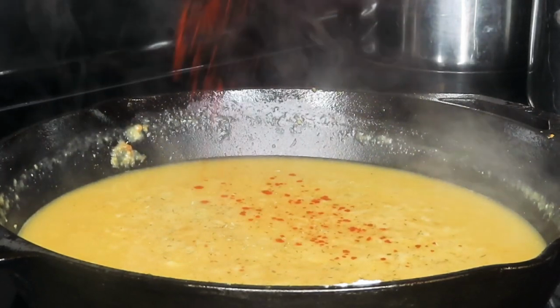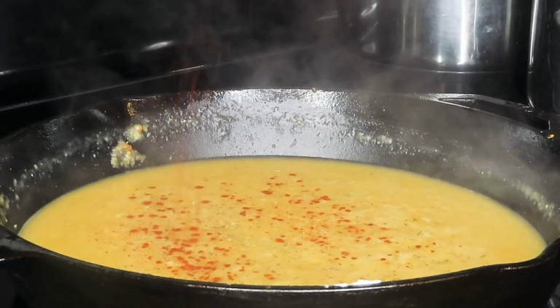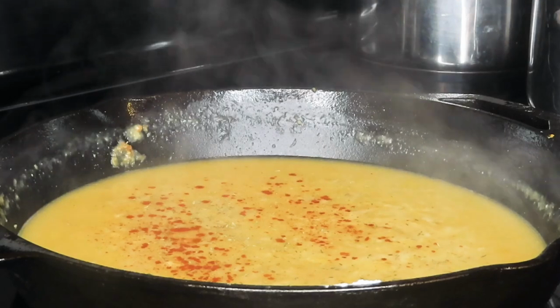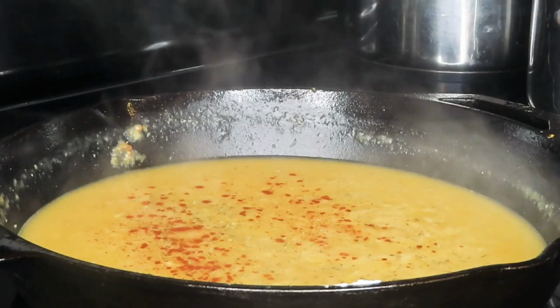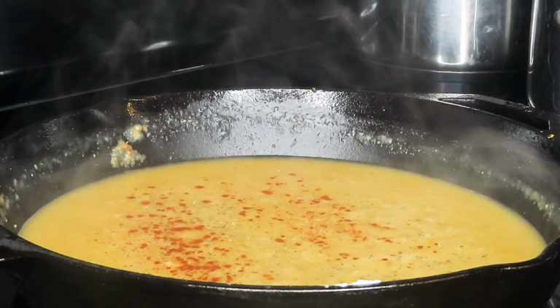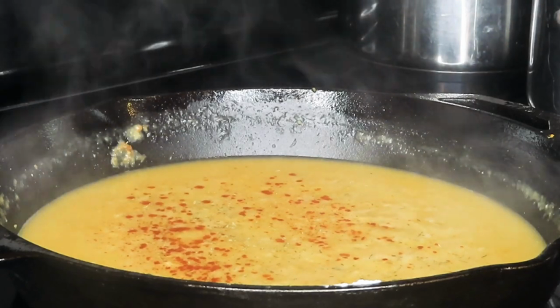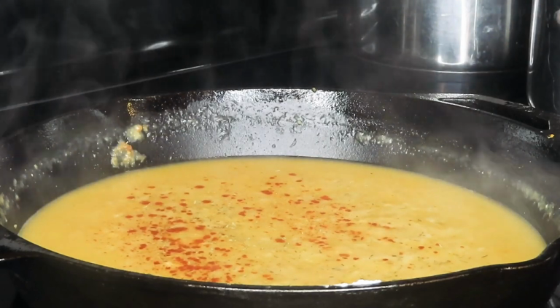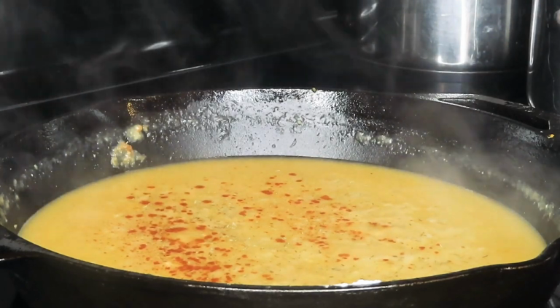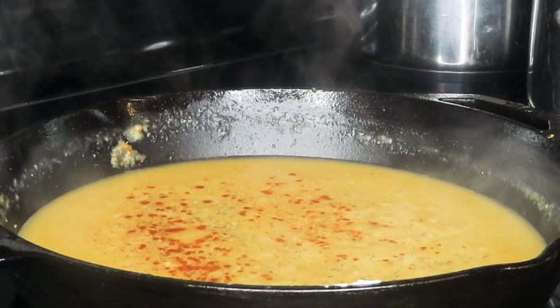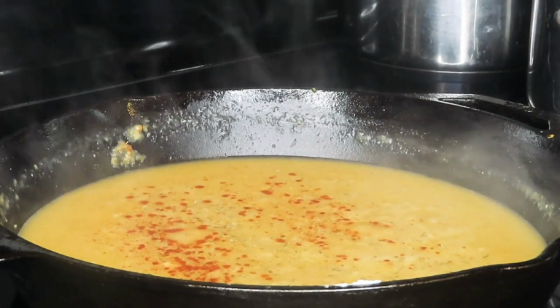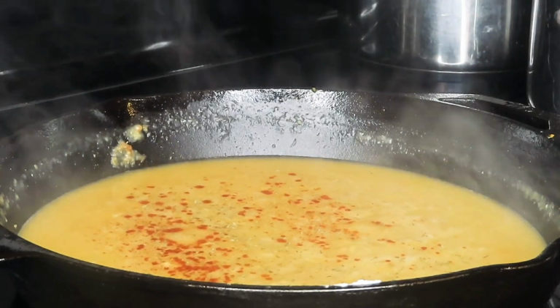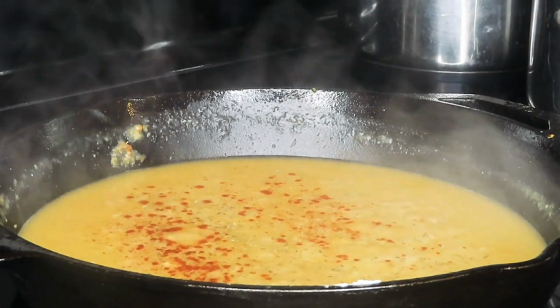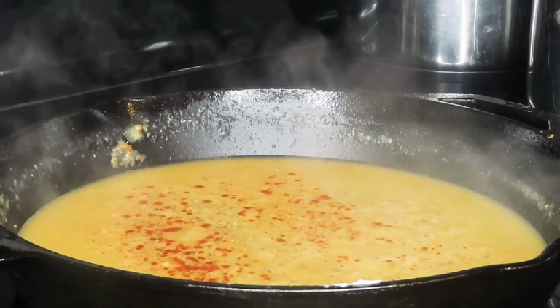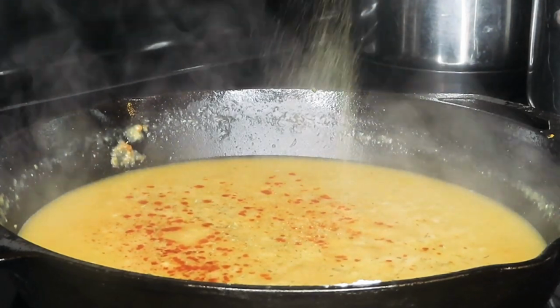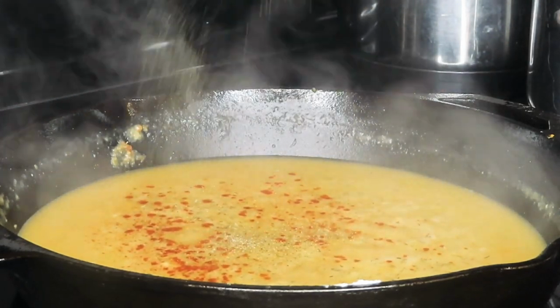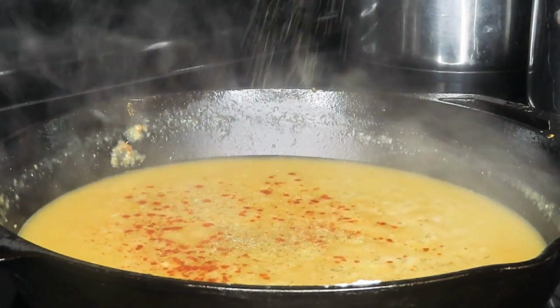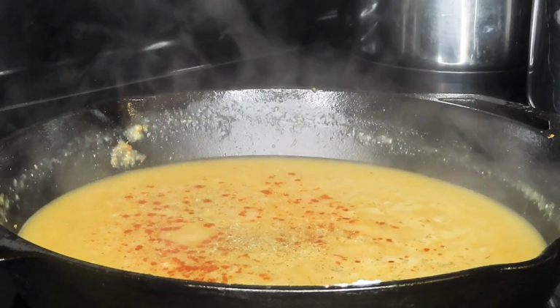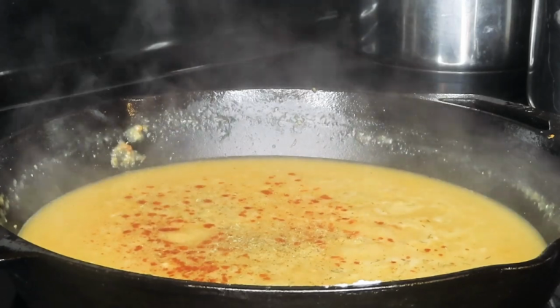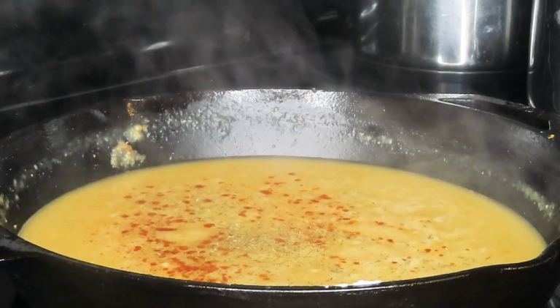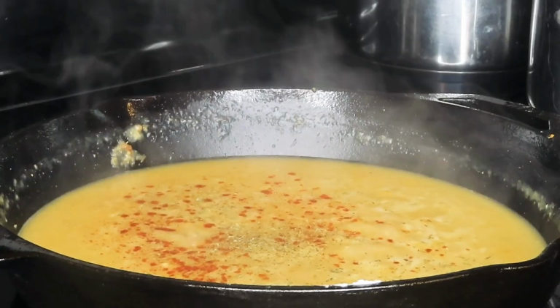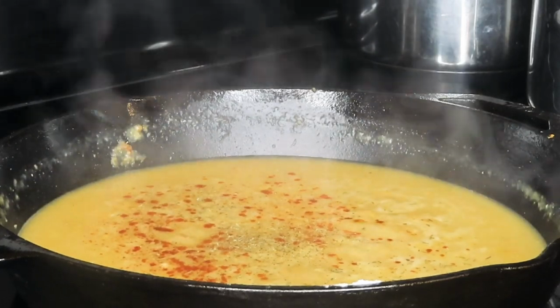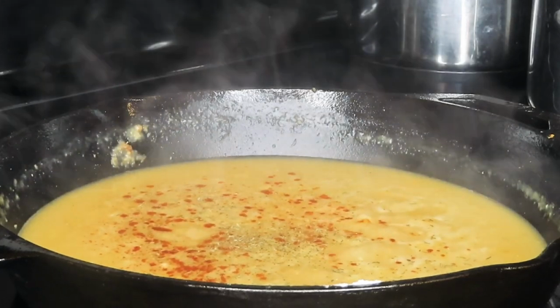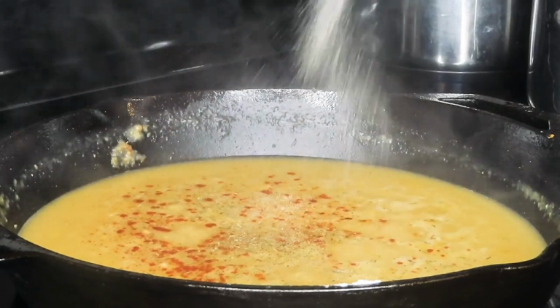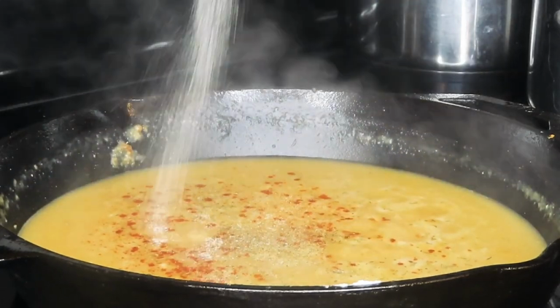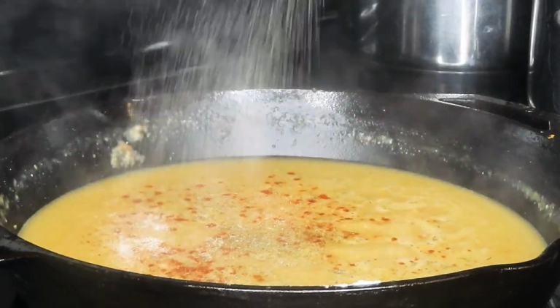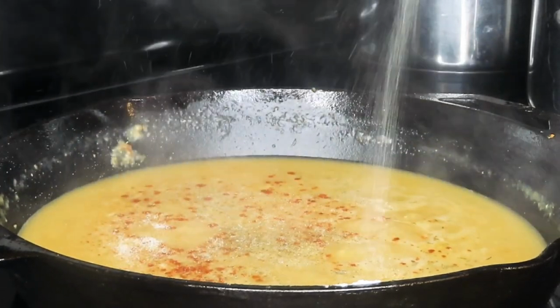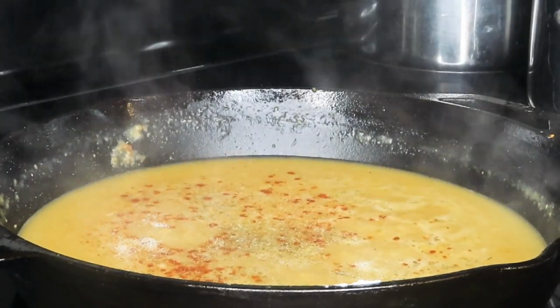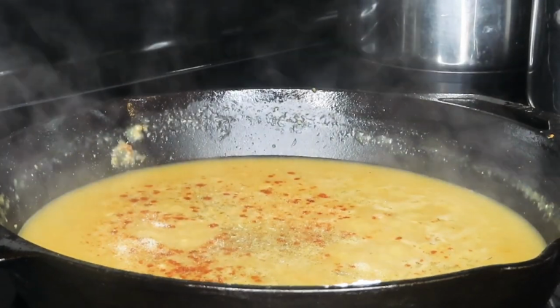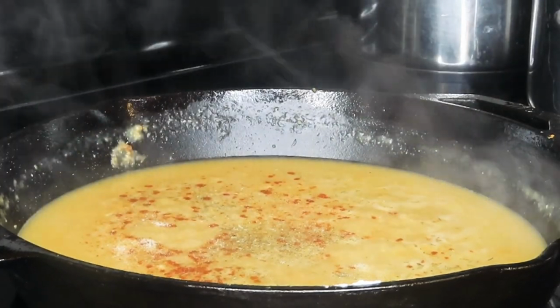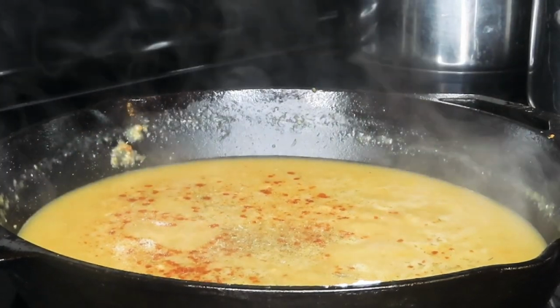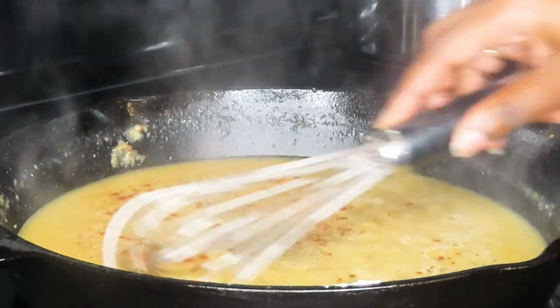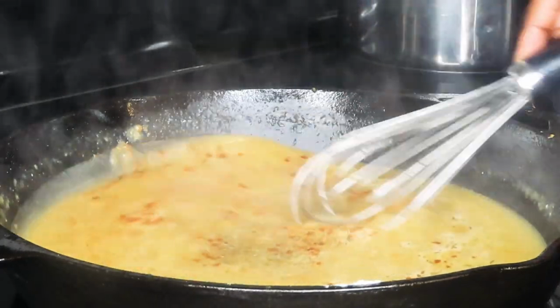The same seasonings we added to our chicken and our flour, we're going to add just a little bit to our gravy as well. Of course, we're going to taste and season to our liking.